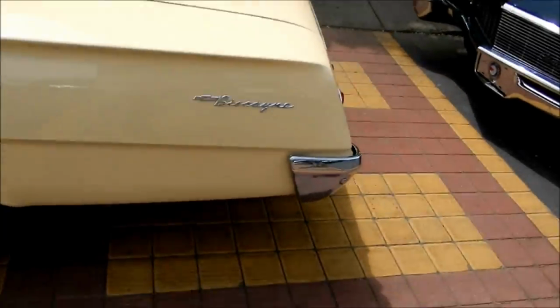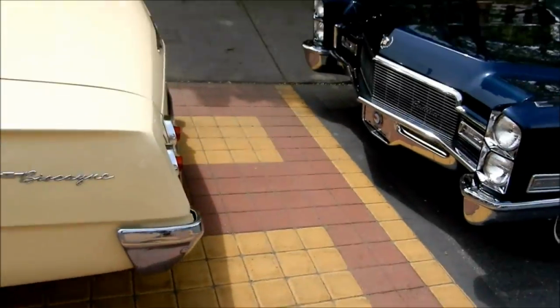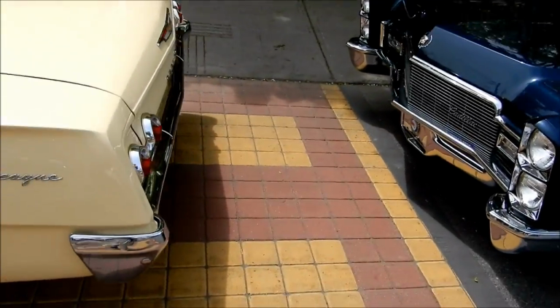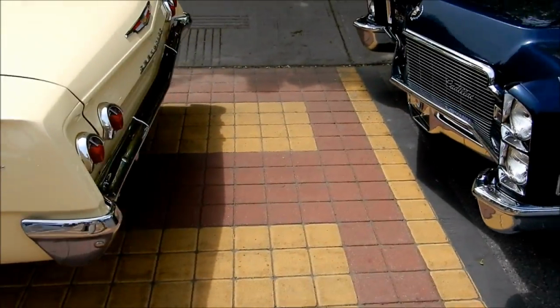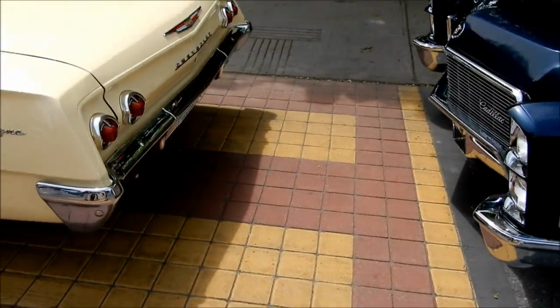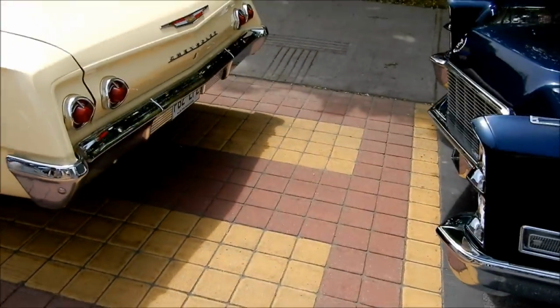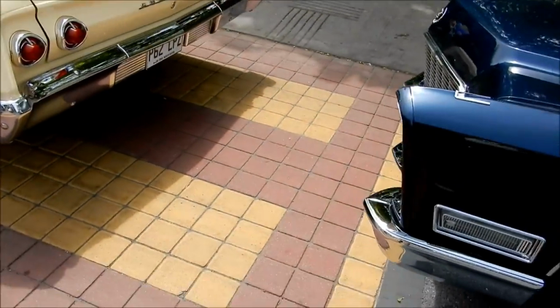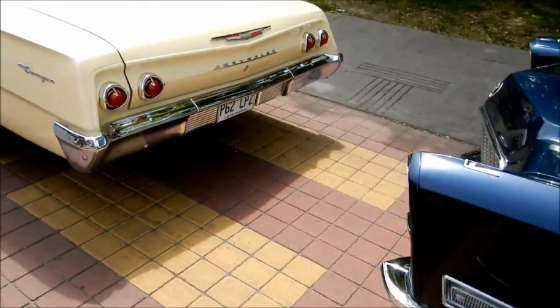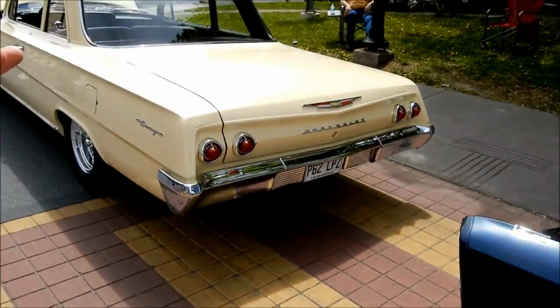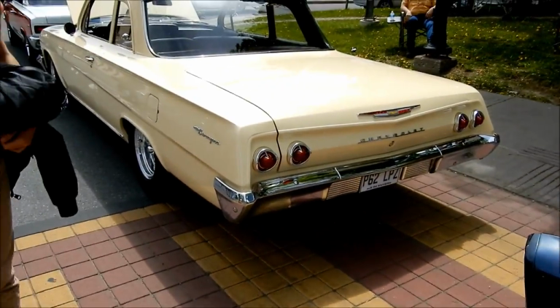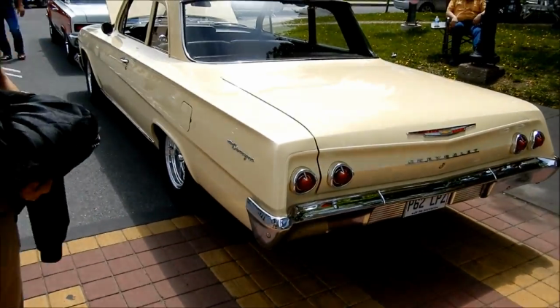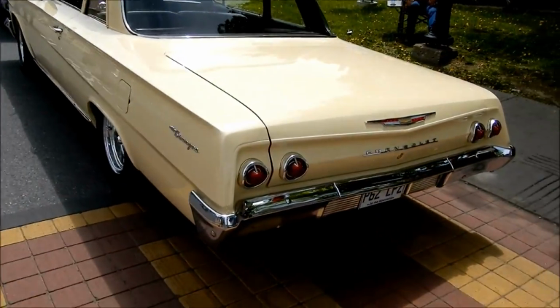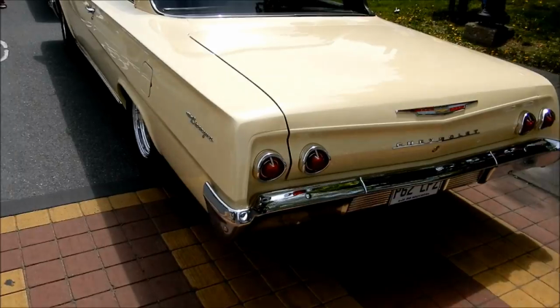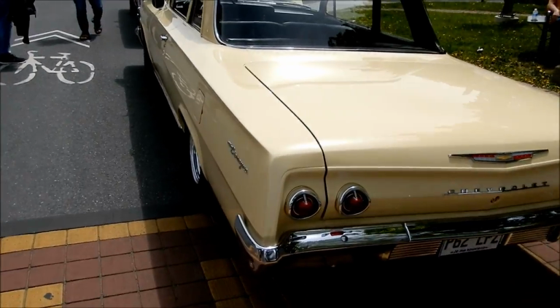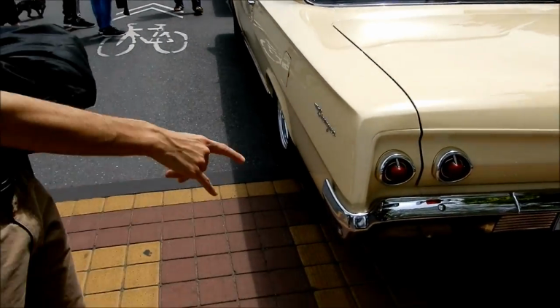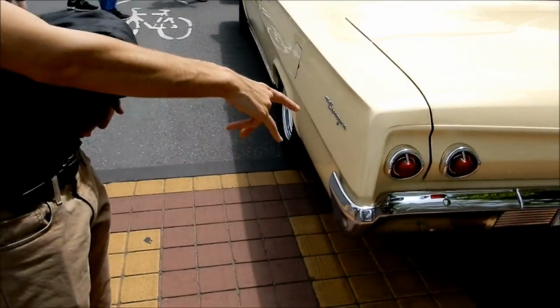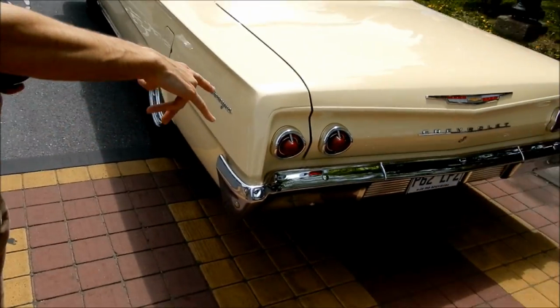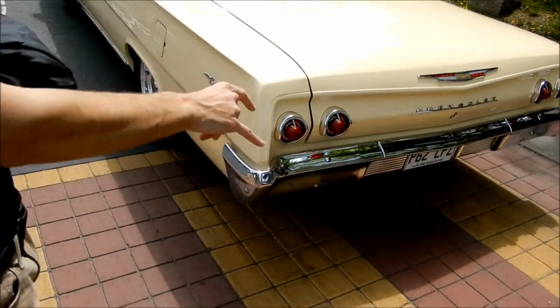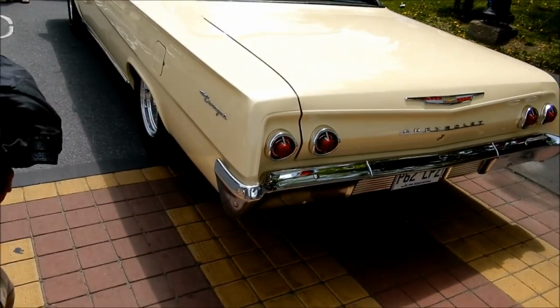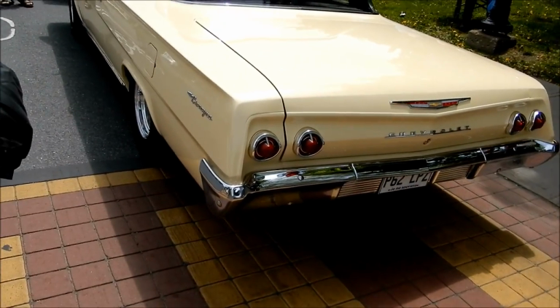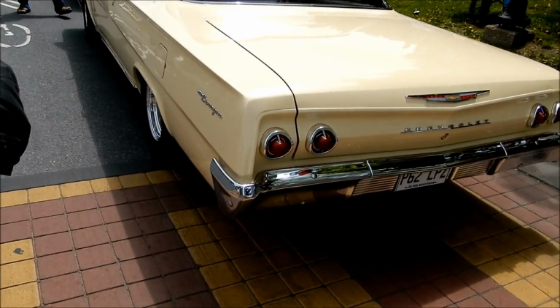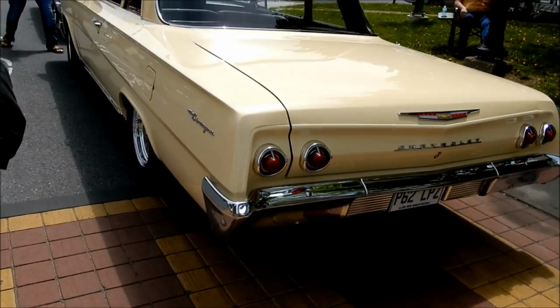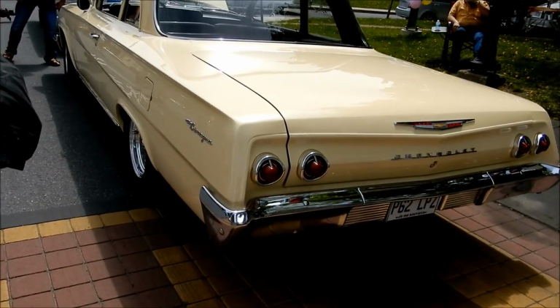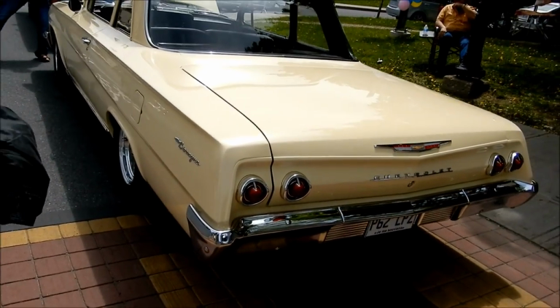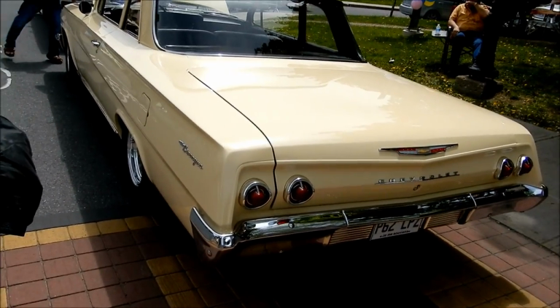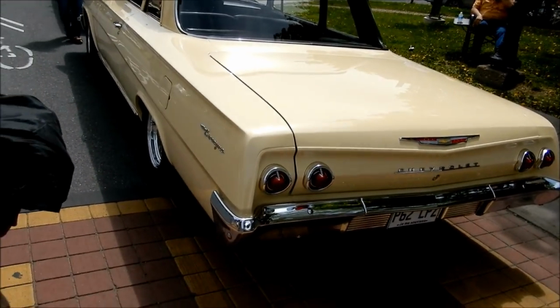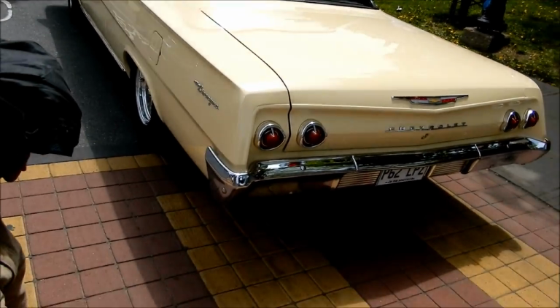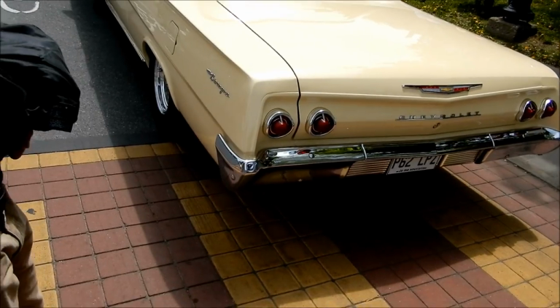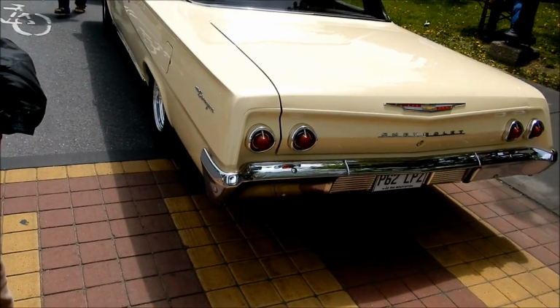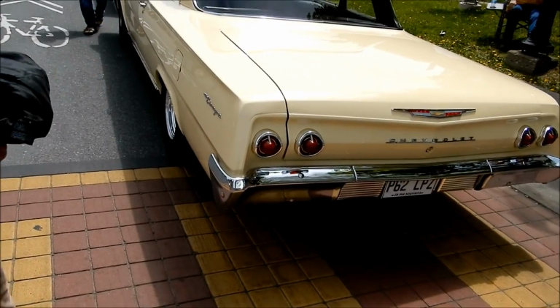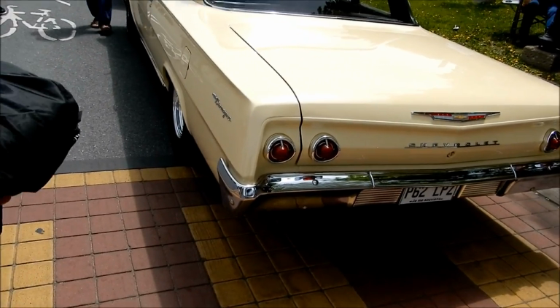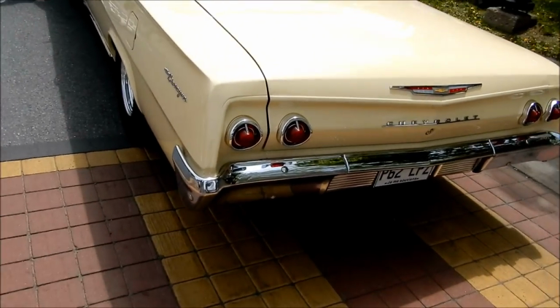I gotta go get the papers. Get the papers. Hey, a 62 Biscayne two-door post, man. I dig the tail lights, man. Can you dig it? I dig the tail lights. And I know that guy over there sitting there with the yellow shirt — it's his car.